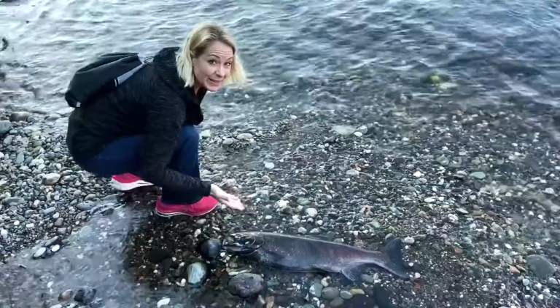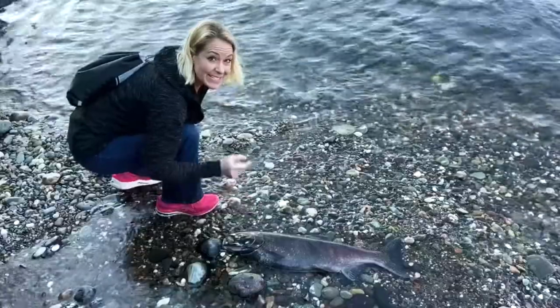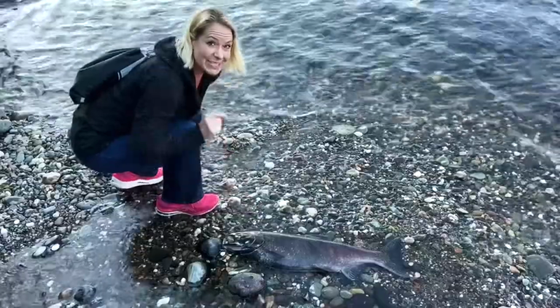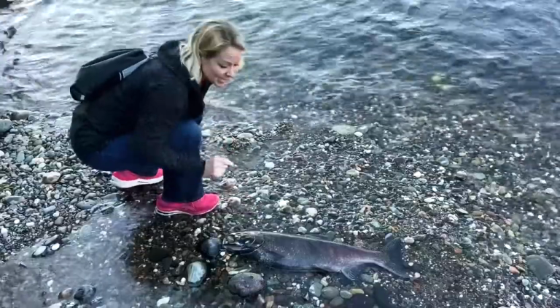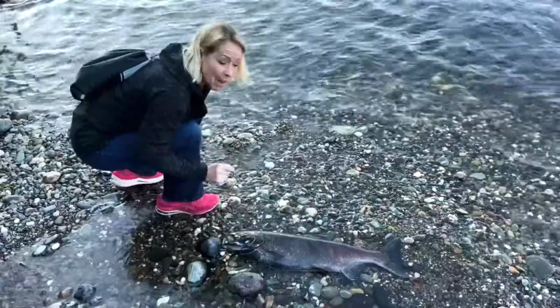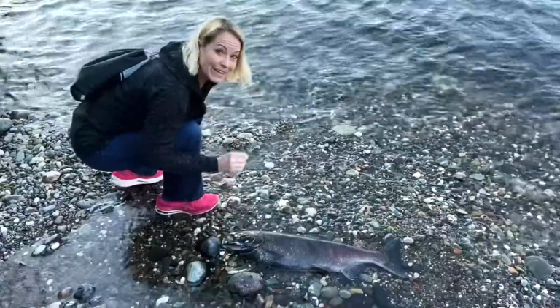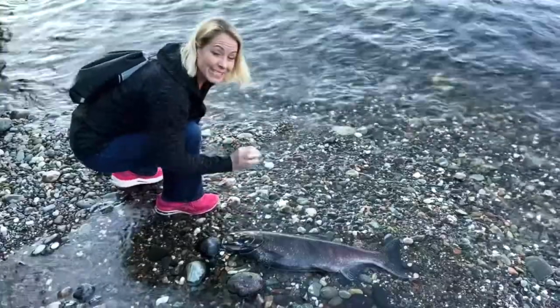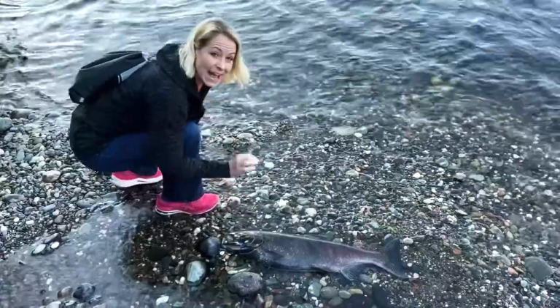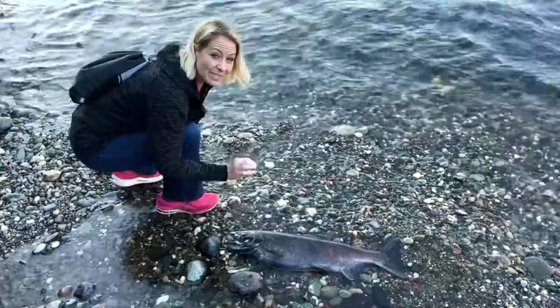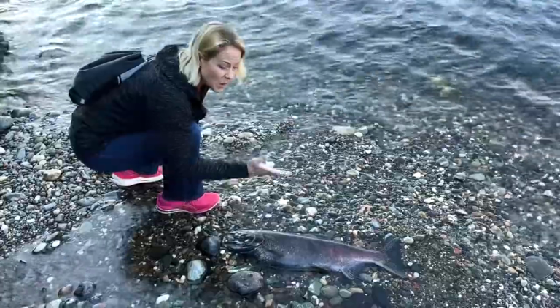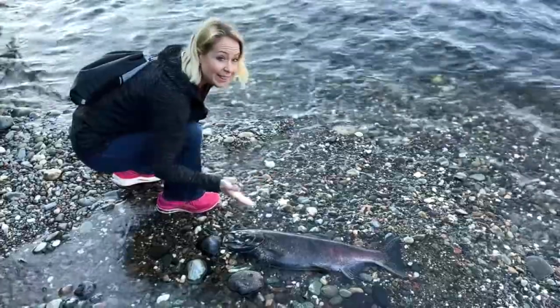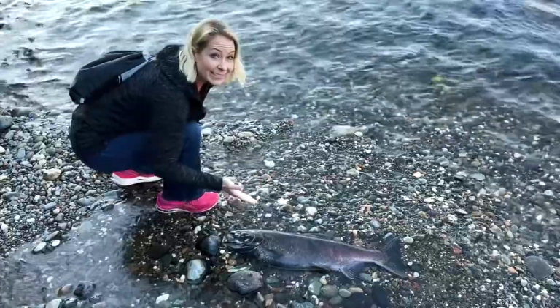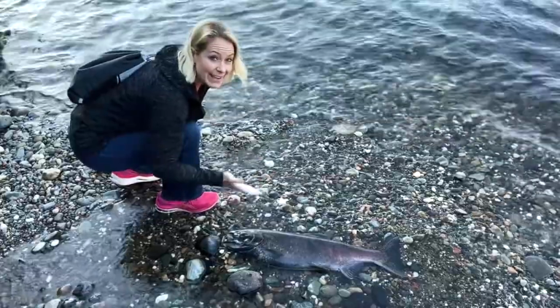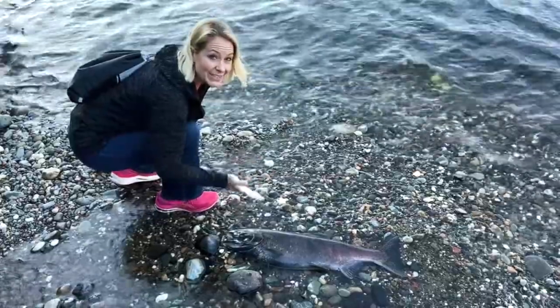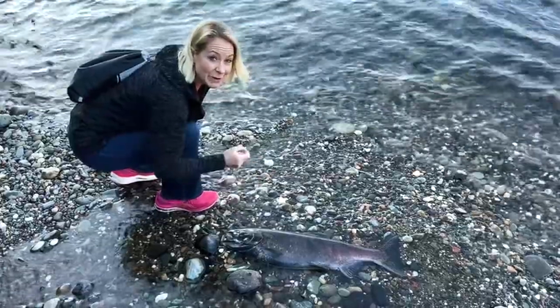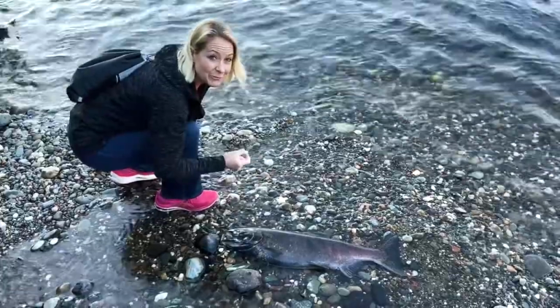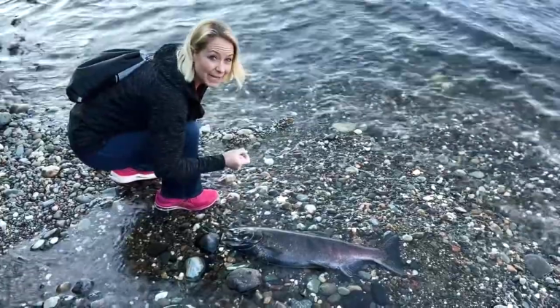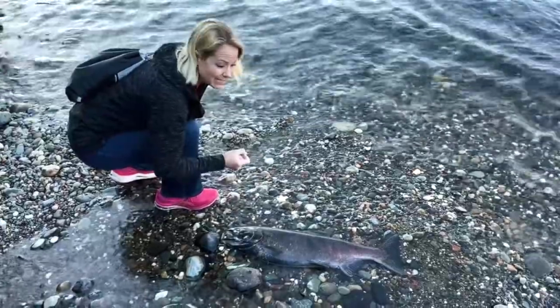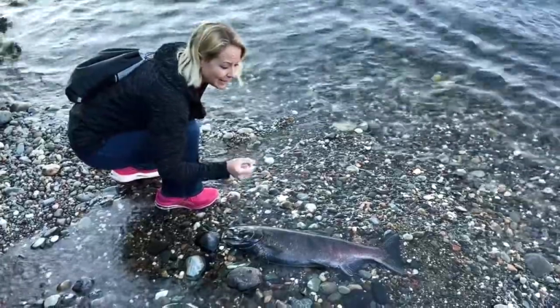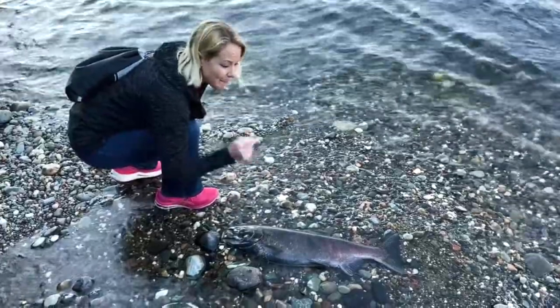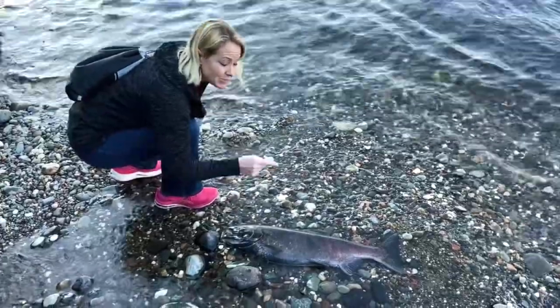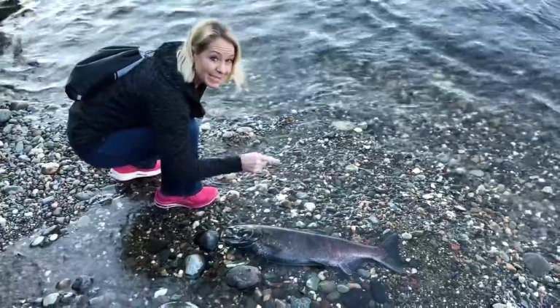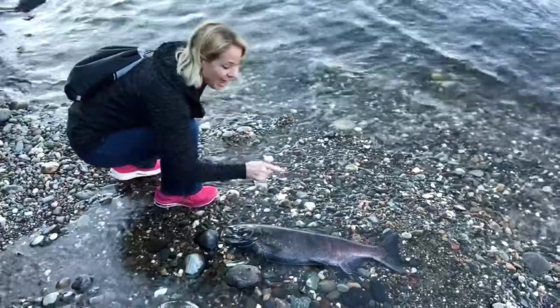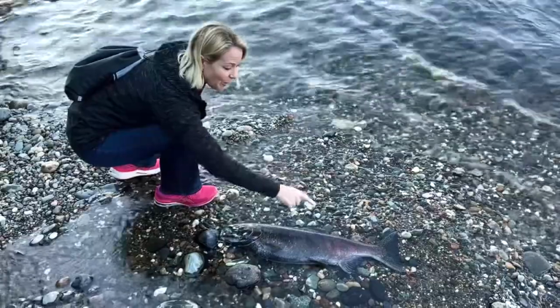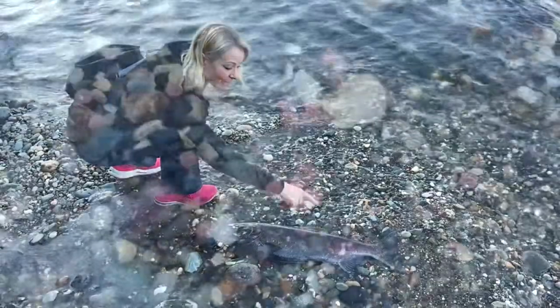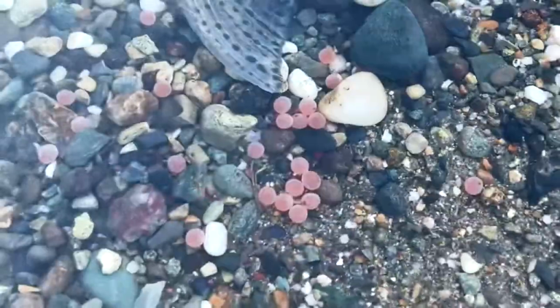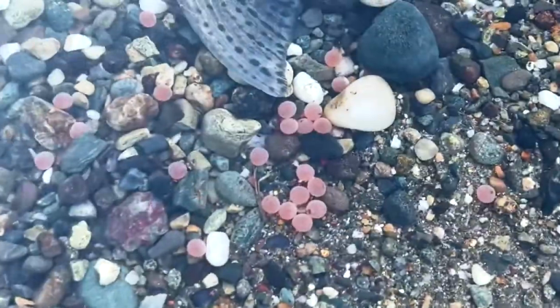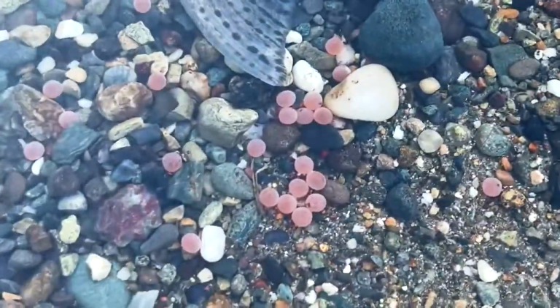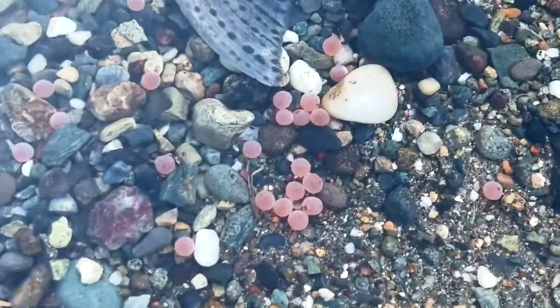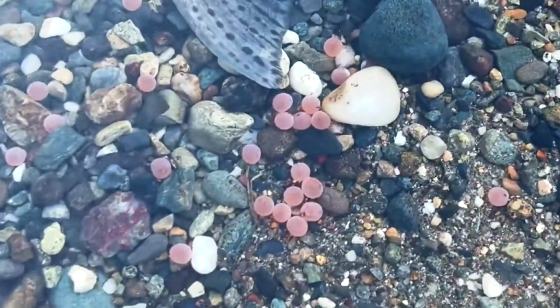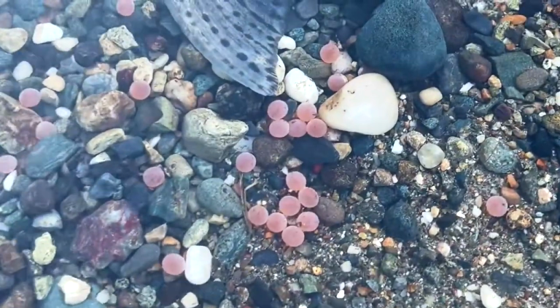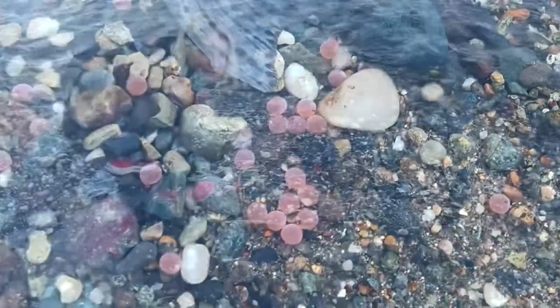Here is a Chinook salmon. You can see that after they spawn they die, and this will become food for the animals in the area. As you can see, they have all of the eggs coming out of this salmon mother.